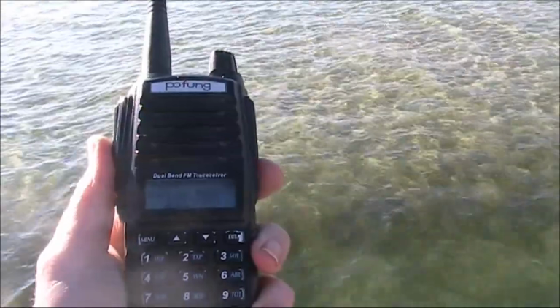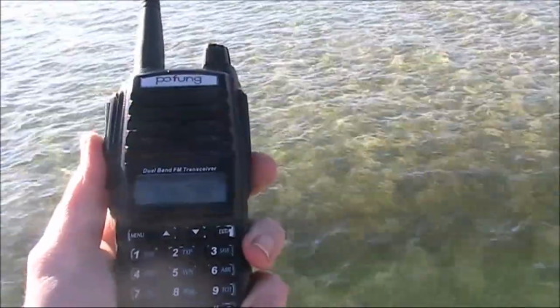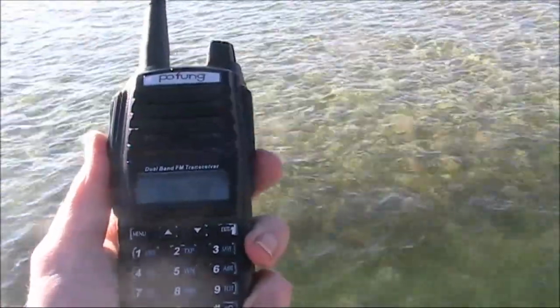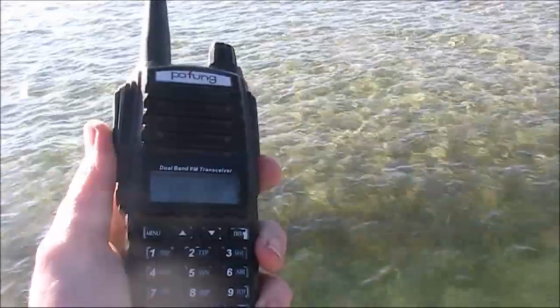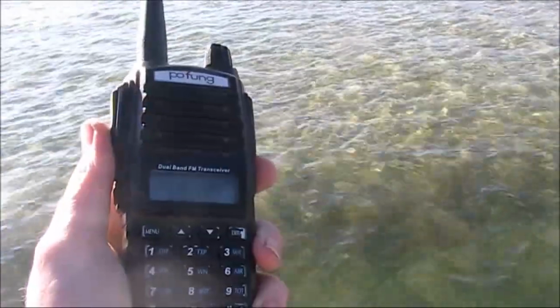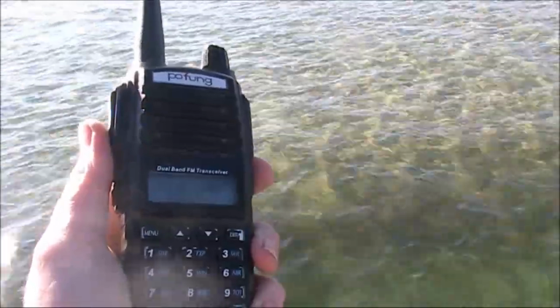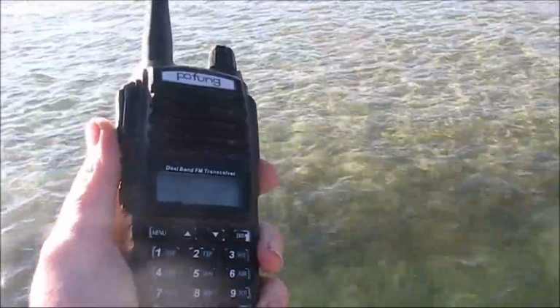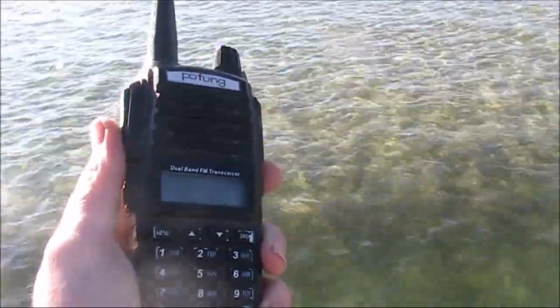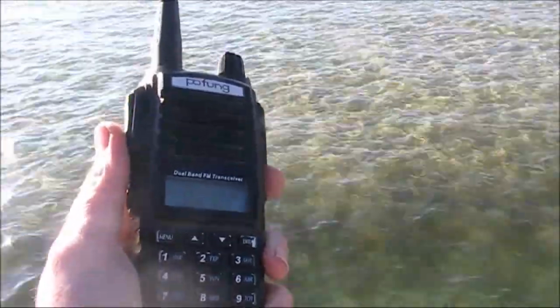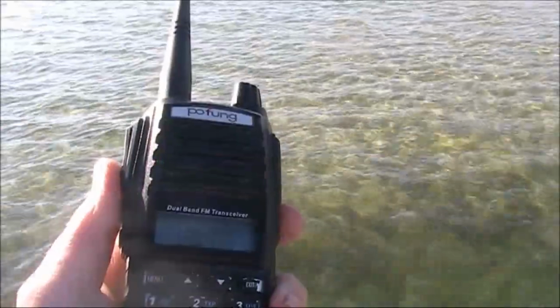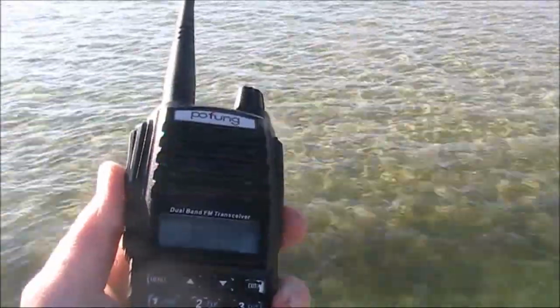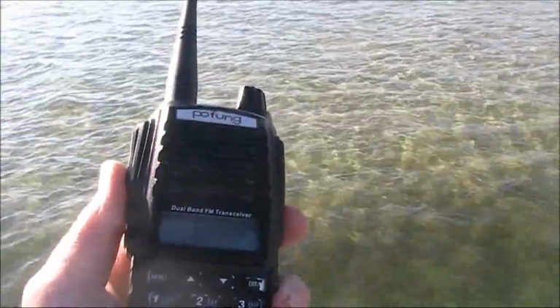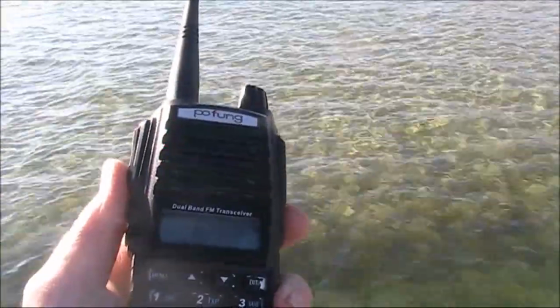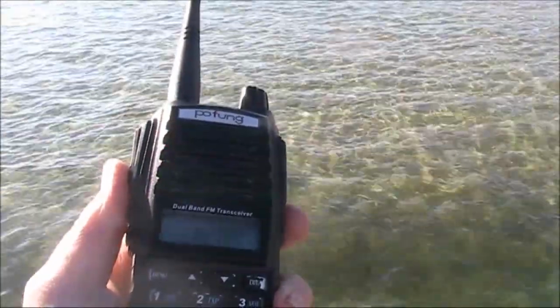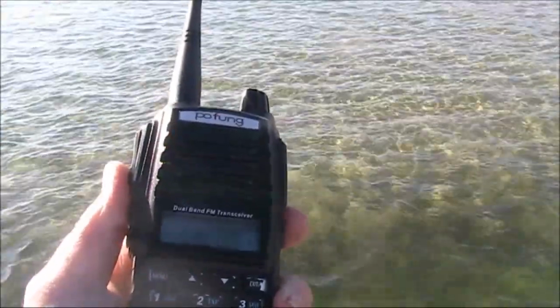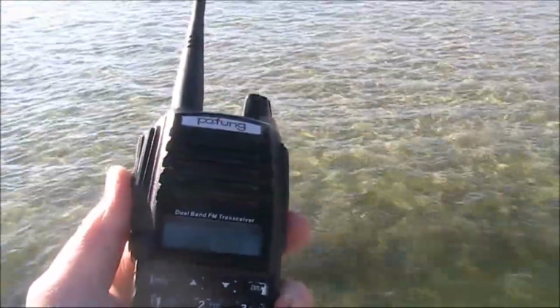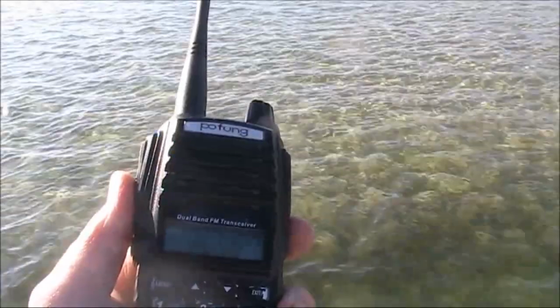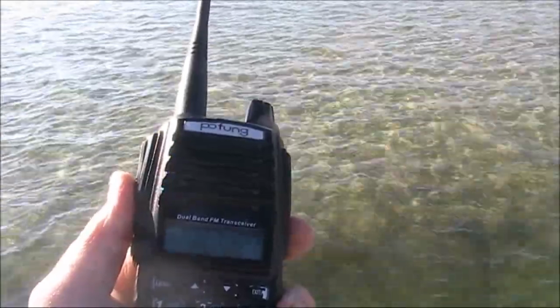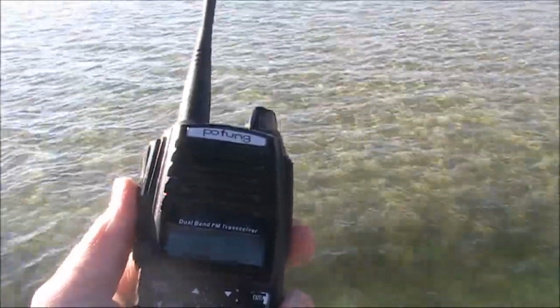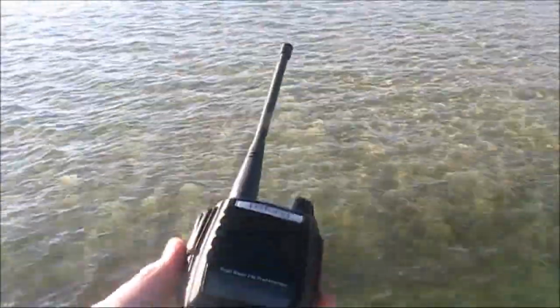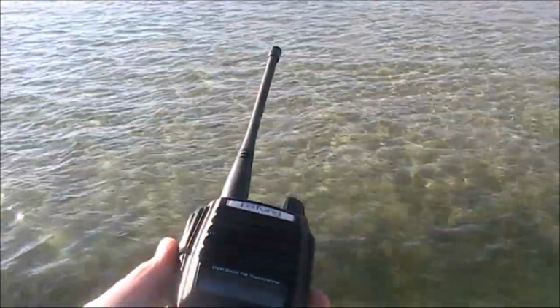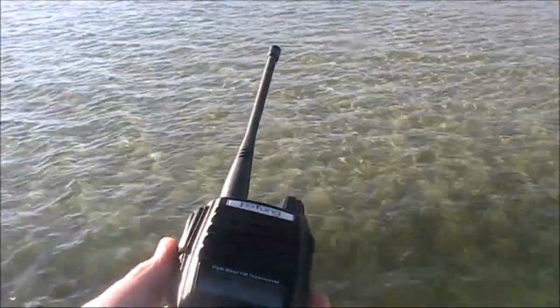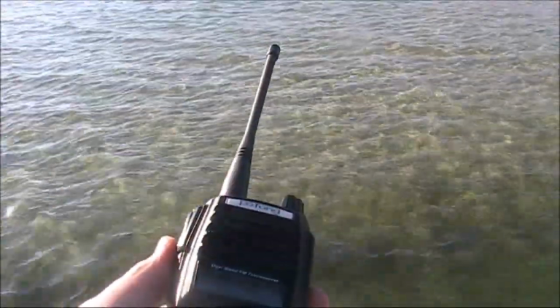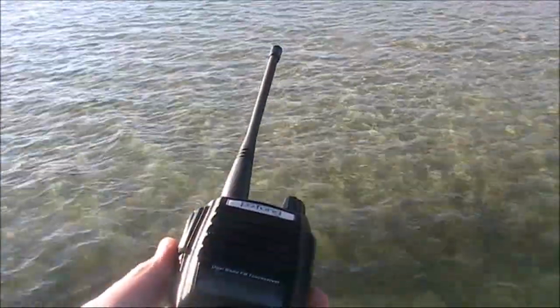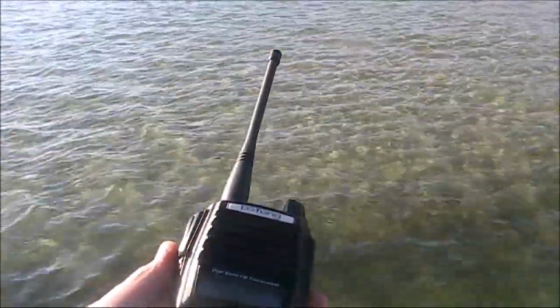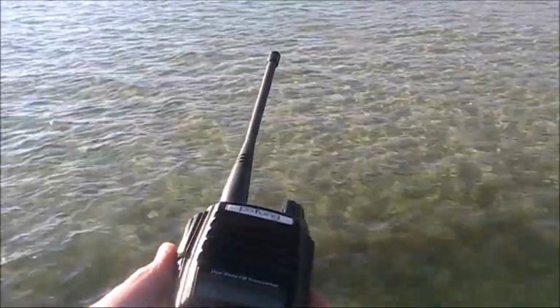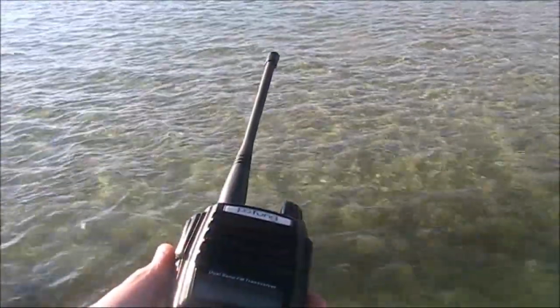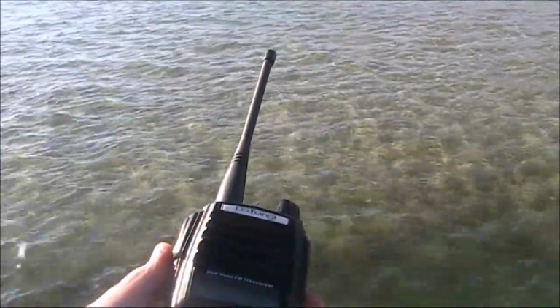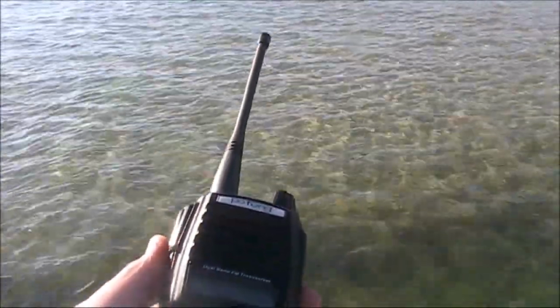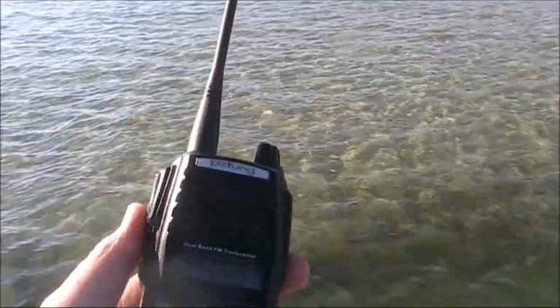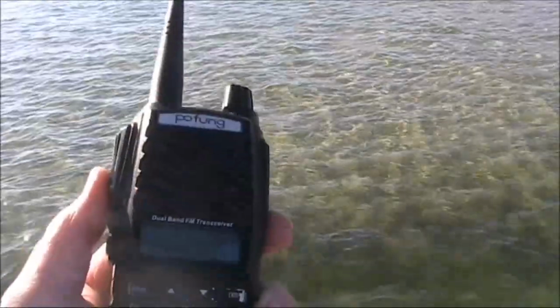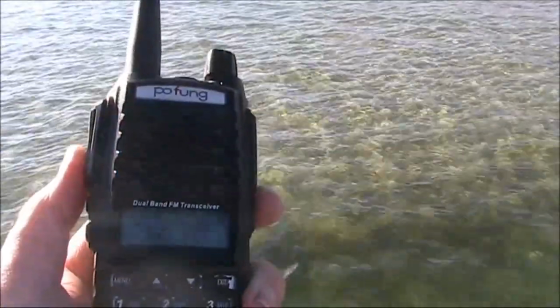This contact was unexpected but very welcome. Even if you don't think you'll make a contact — such as if you're using a handheld with the standard antenna — put a call out anyway. You never know what you might get.